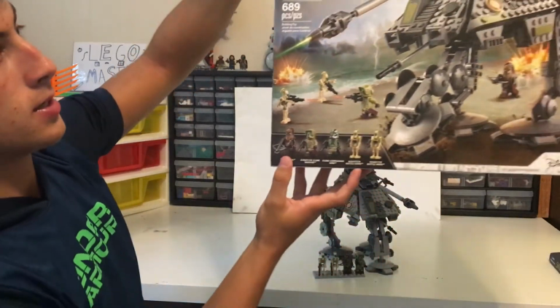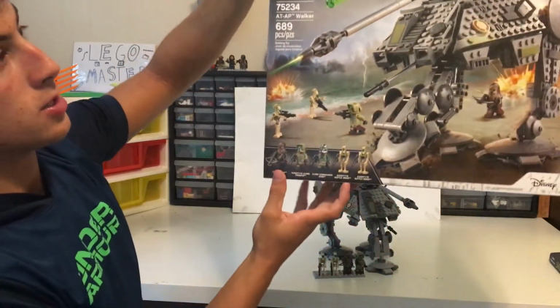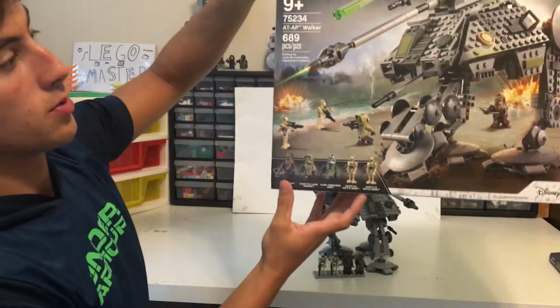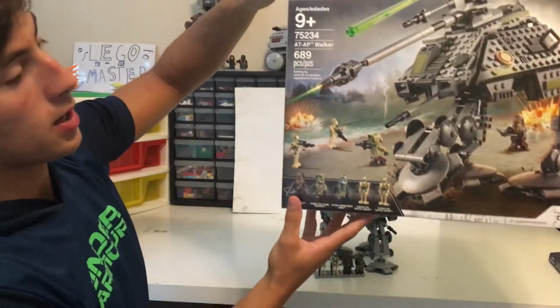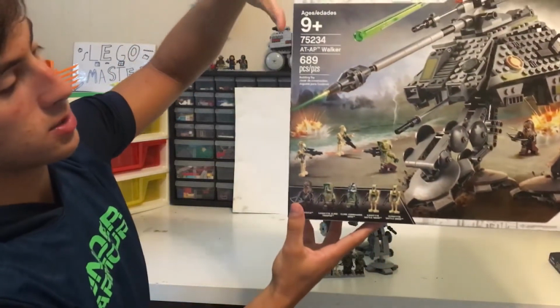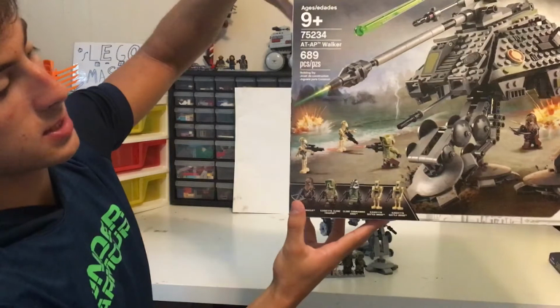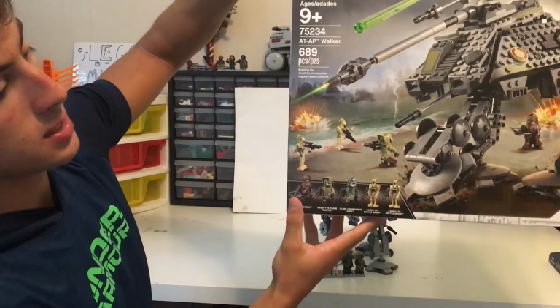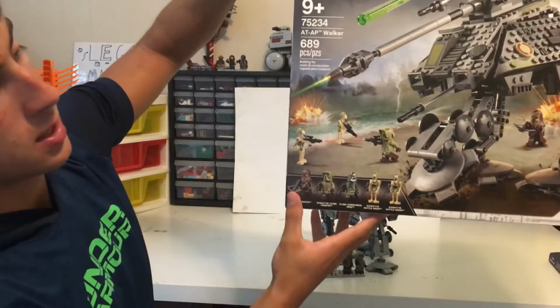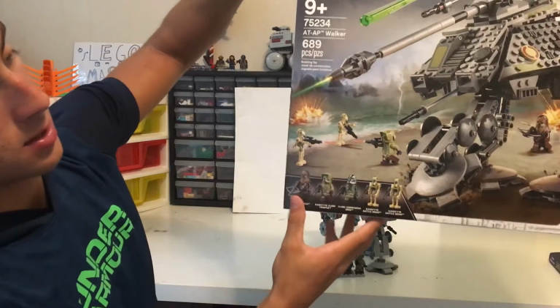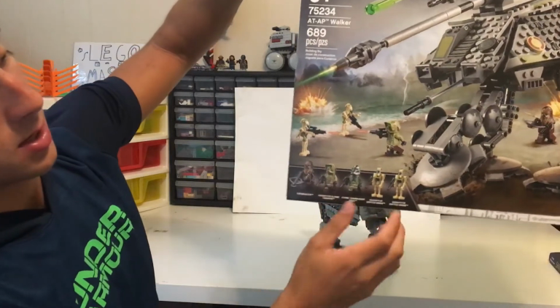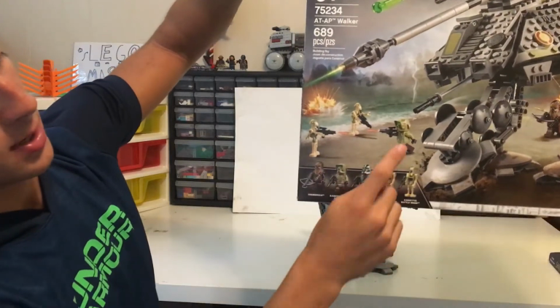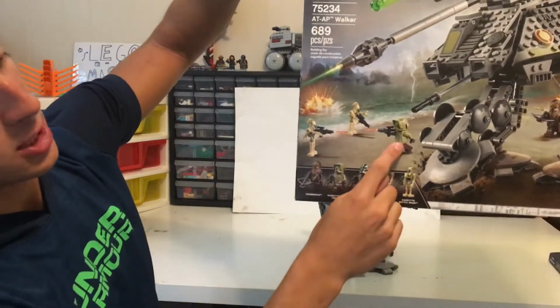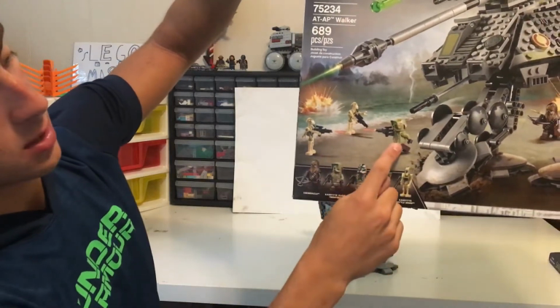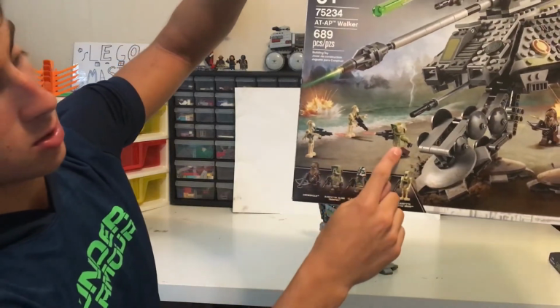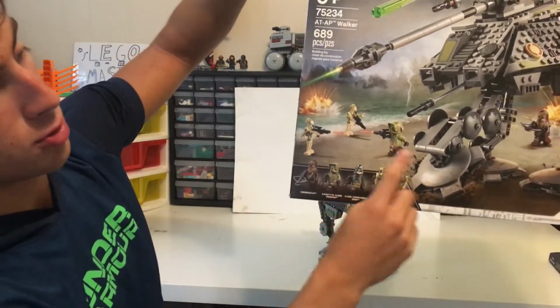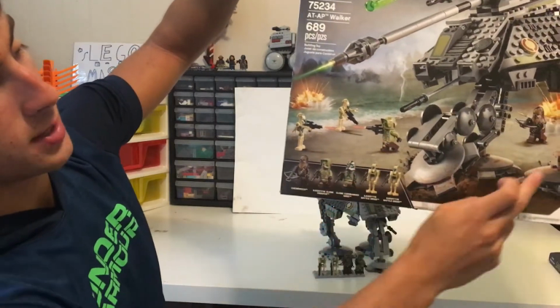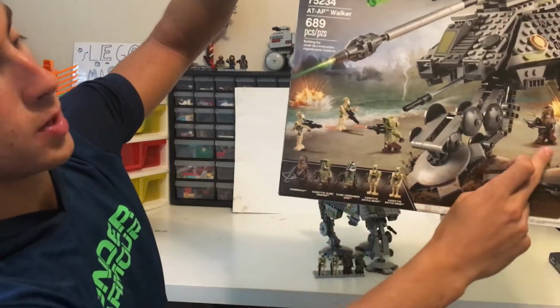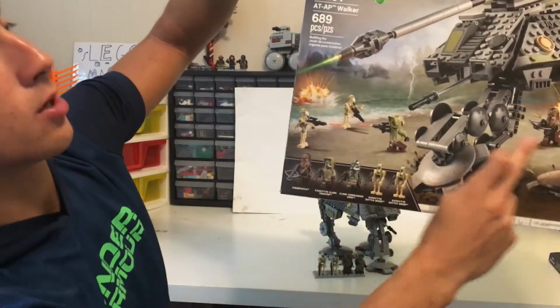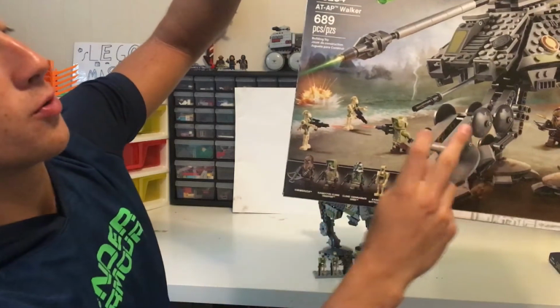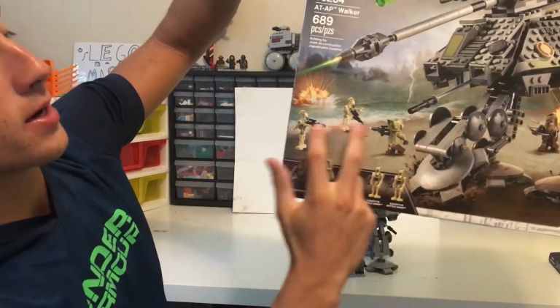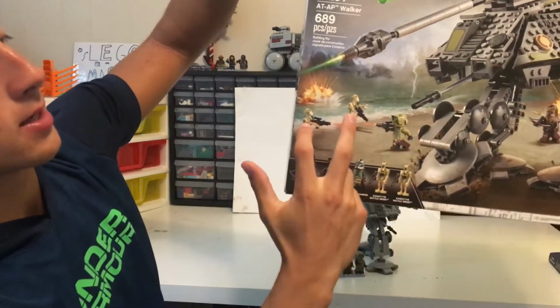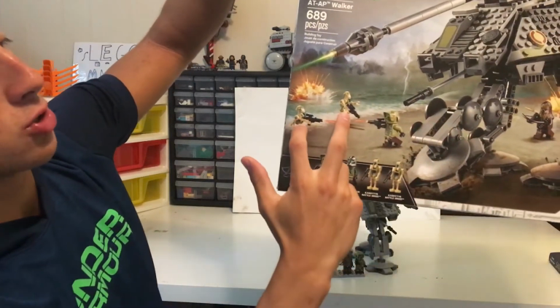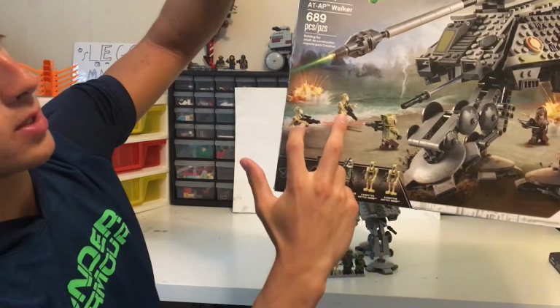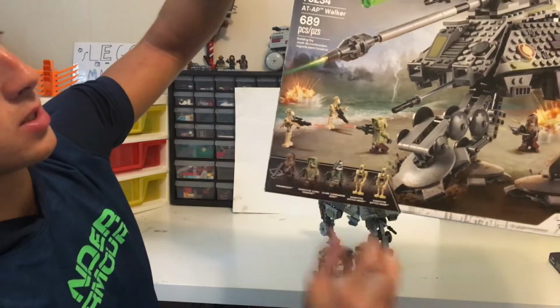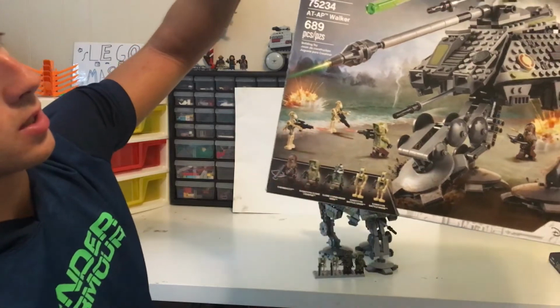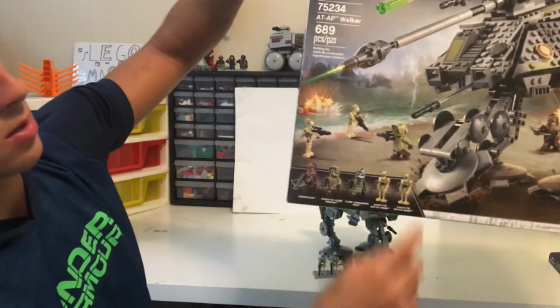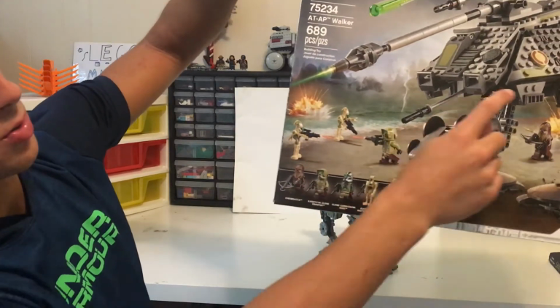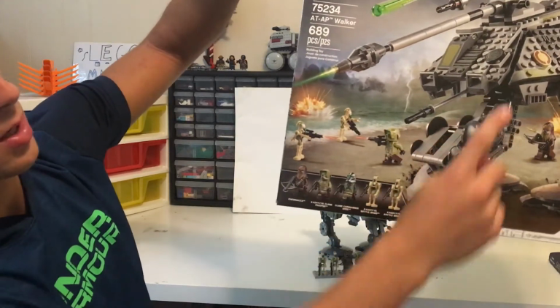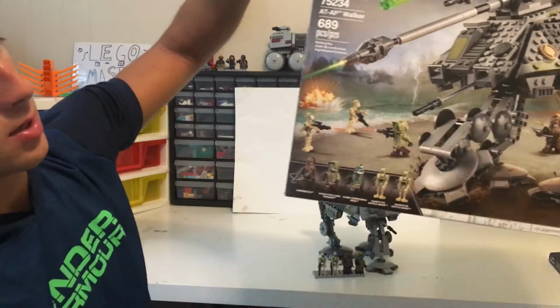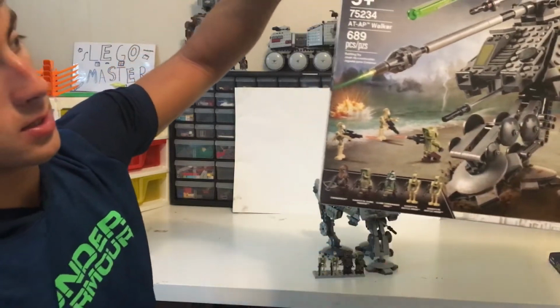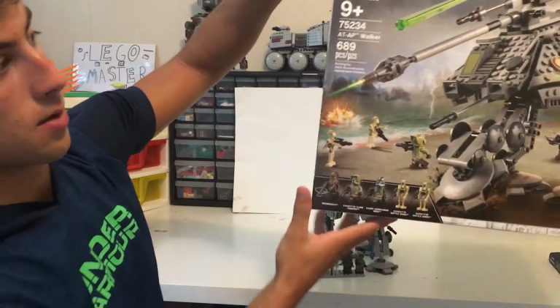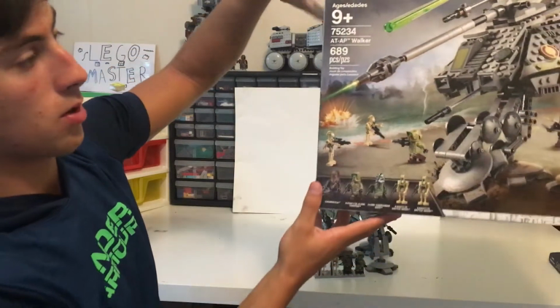On the box, as you can see, the Kashyyyk Clone Trooper and Chewbacca are both fighting against the droids, including the AT-AP Walker.